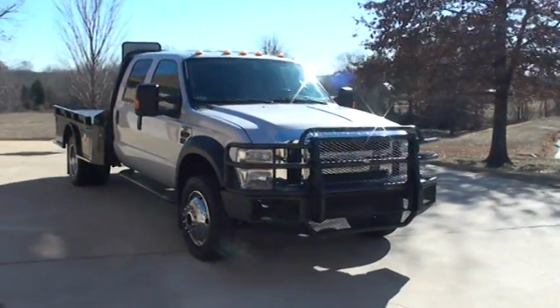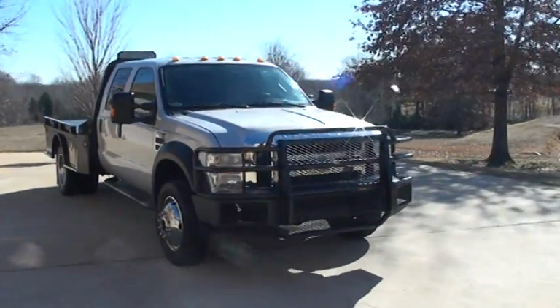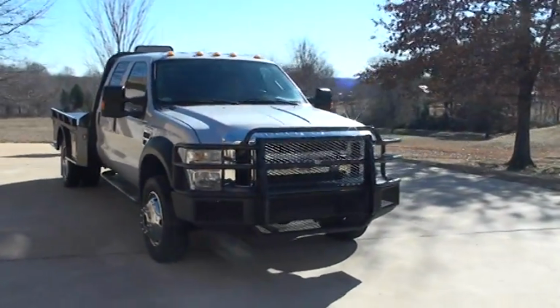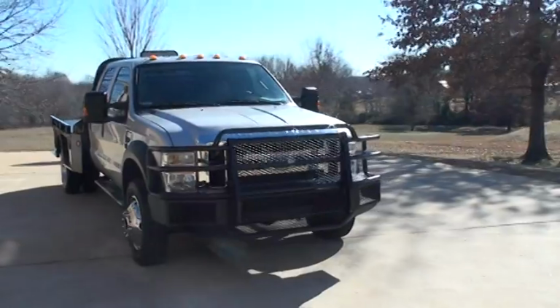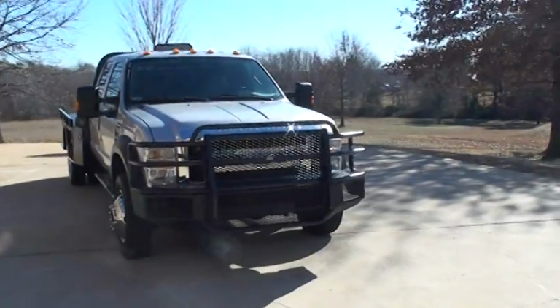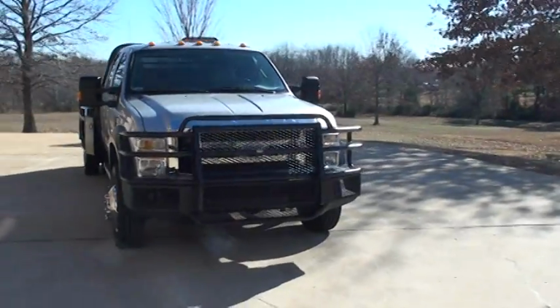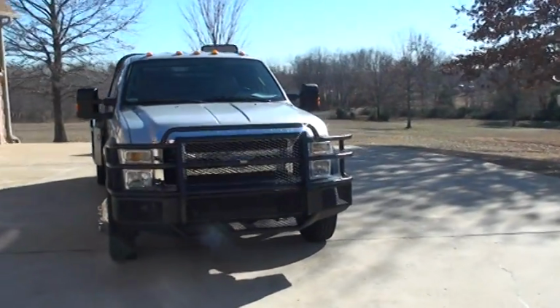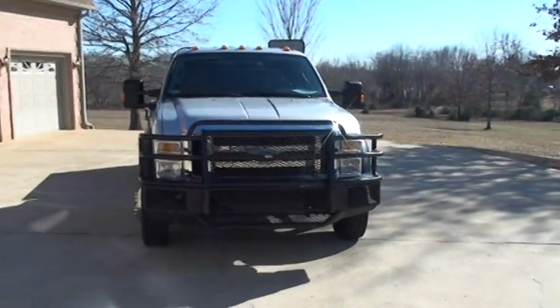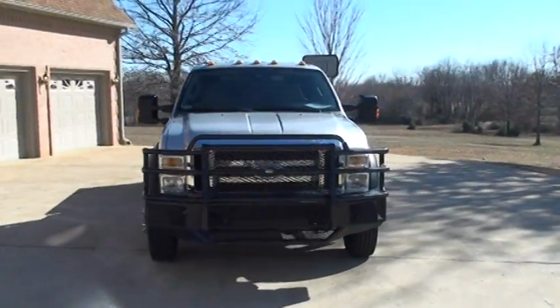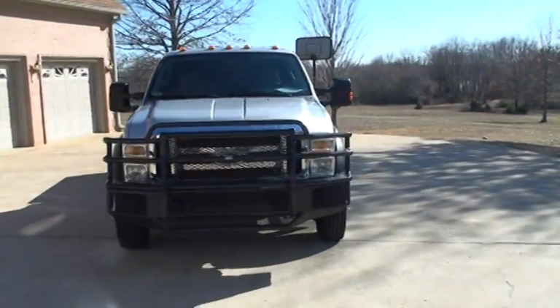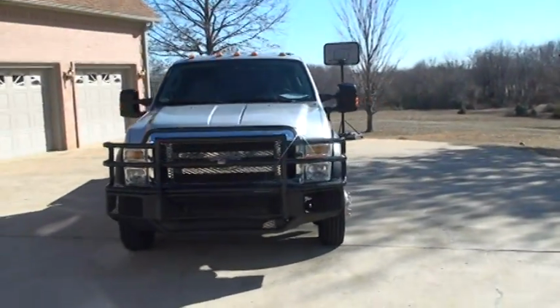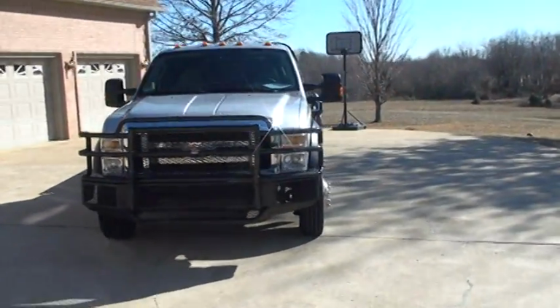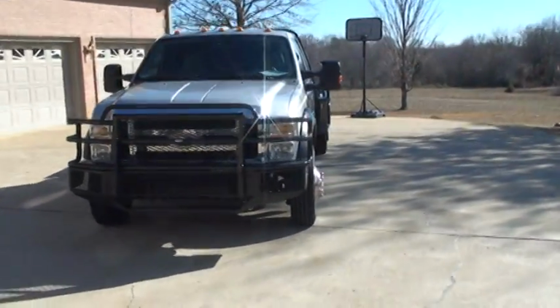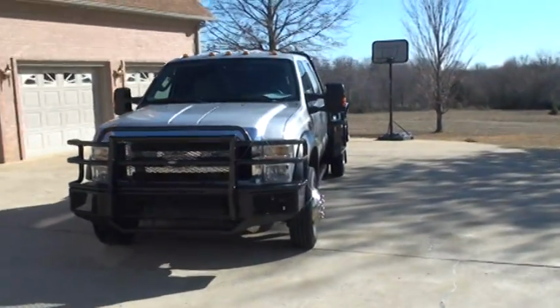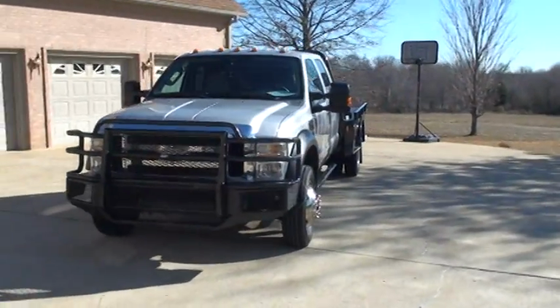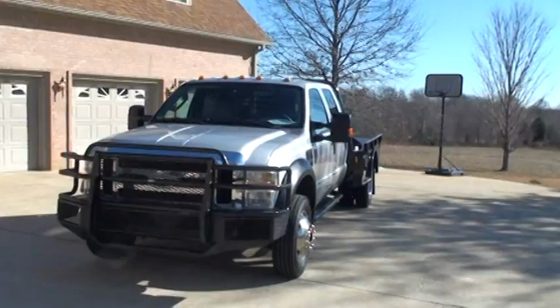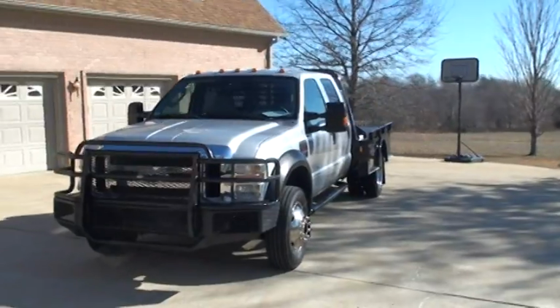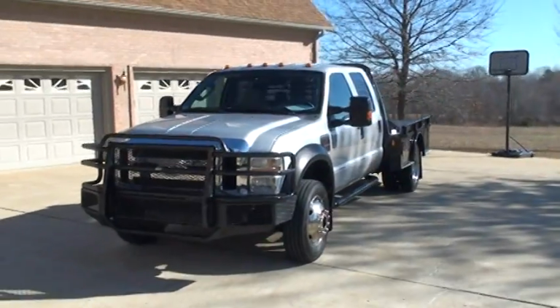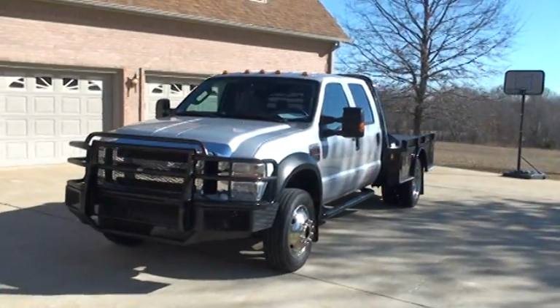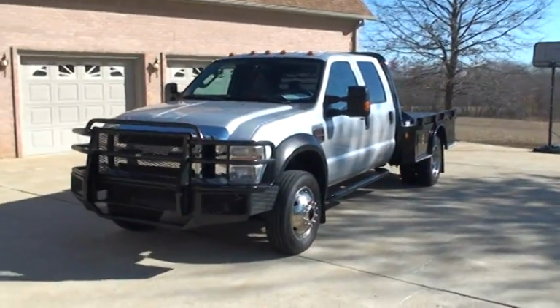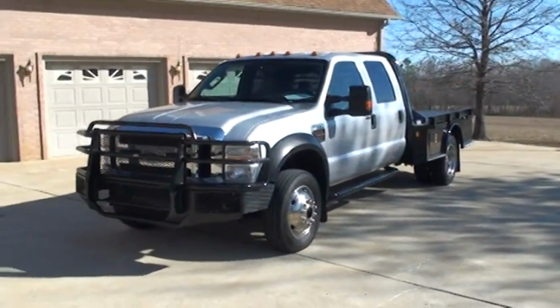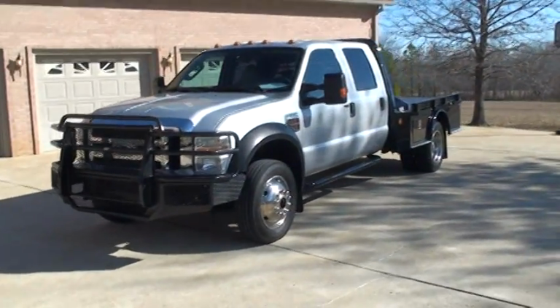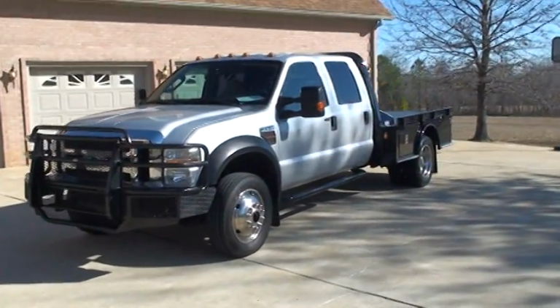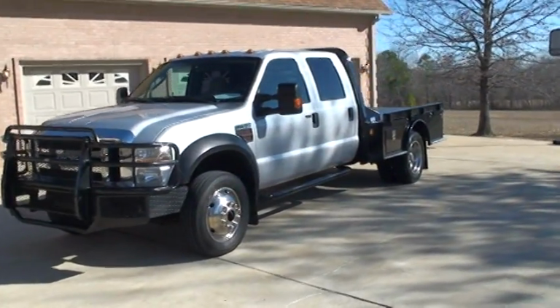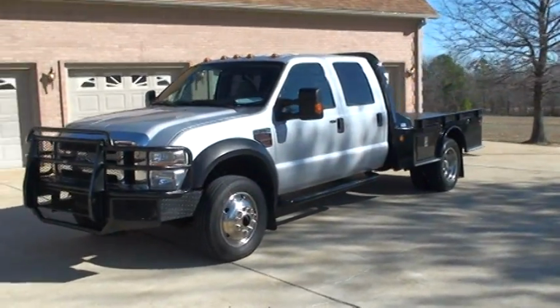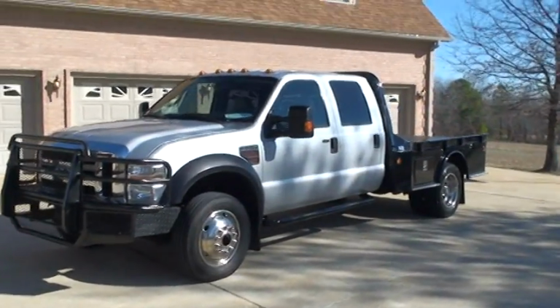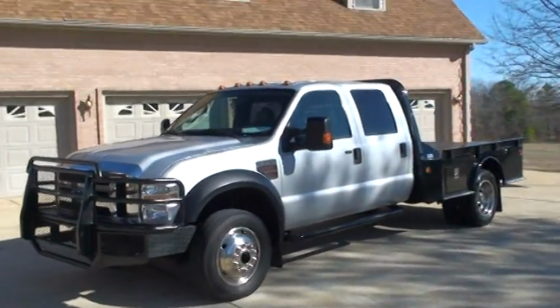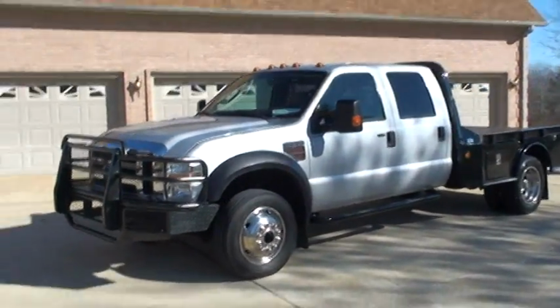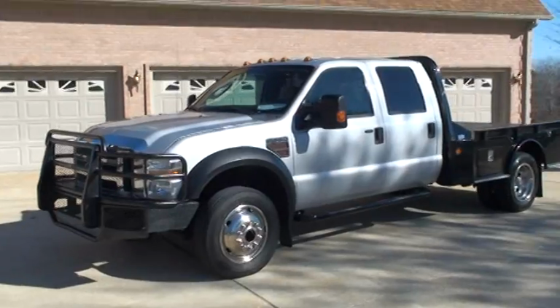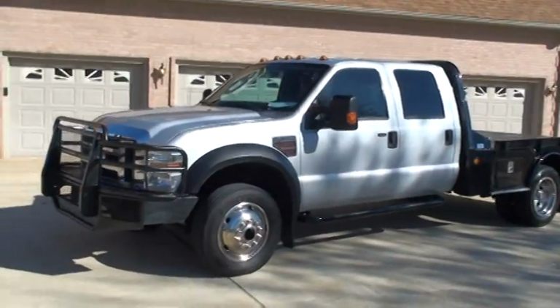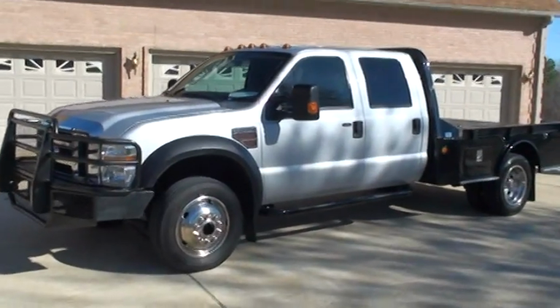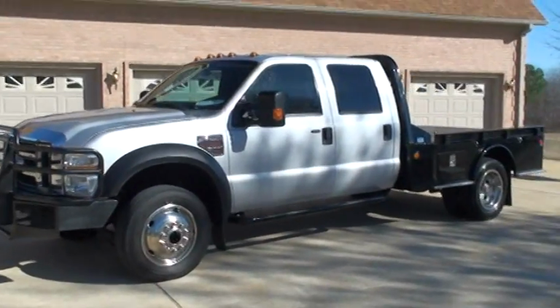It's a nice 2008 F550. Crew cab, diesel, four wheel drive. Very nice setup. It's XLT.